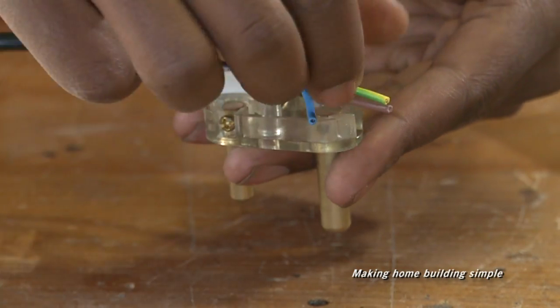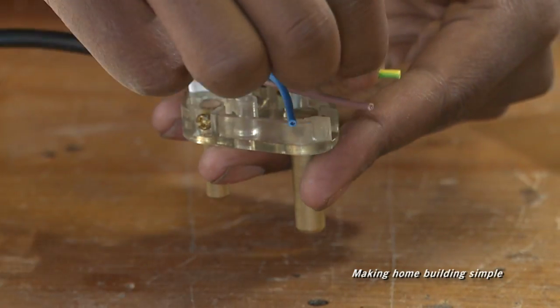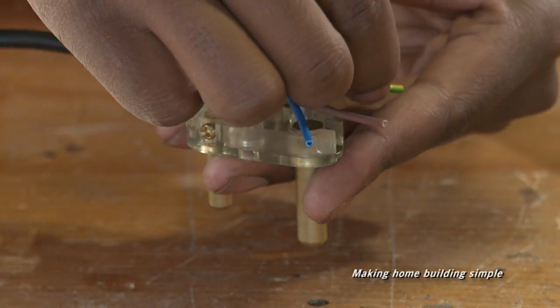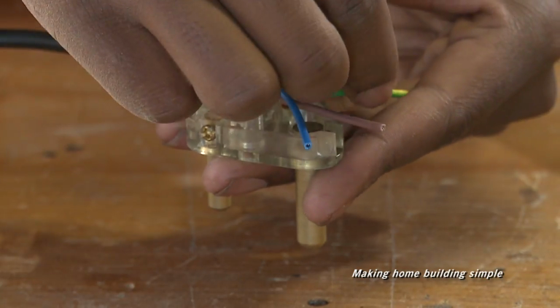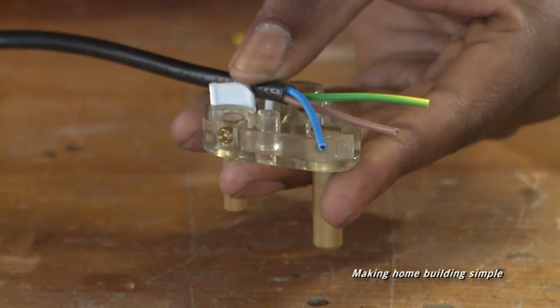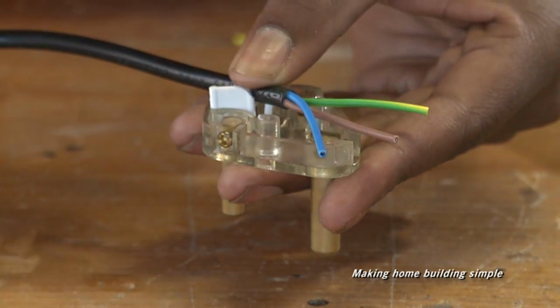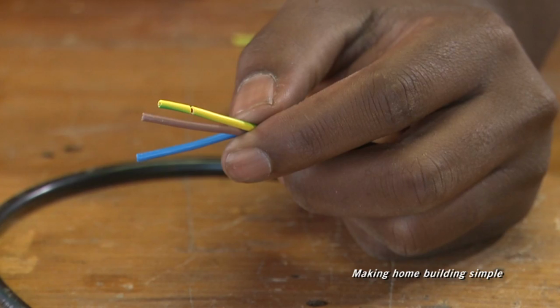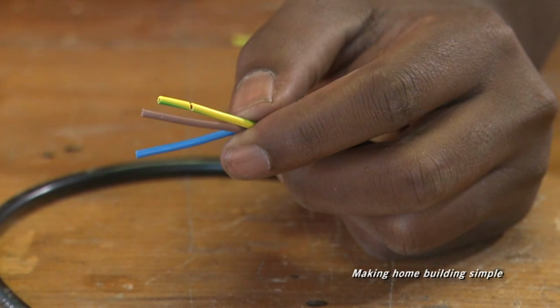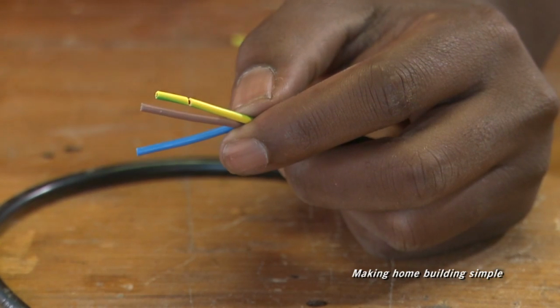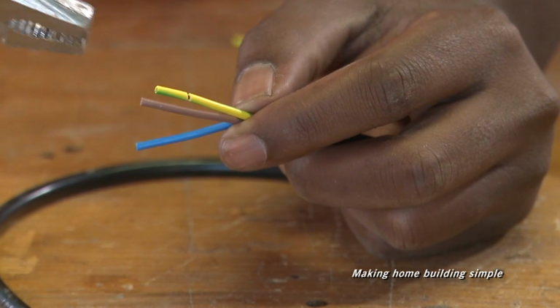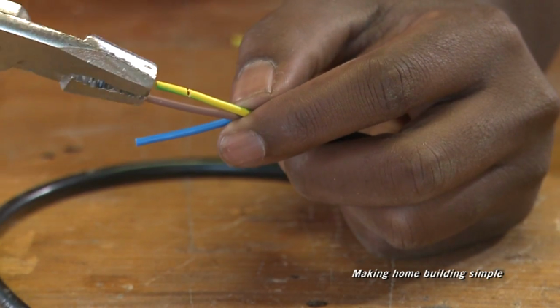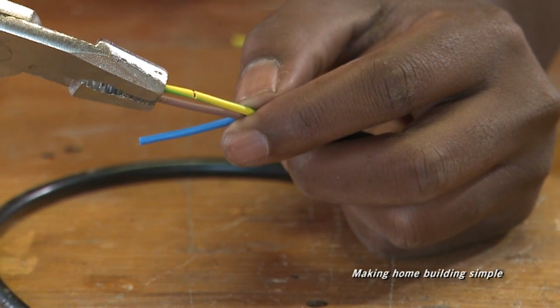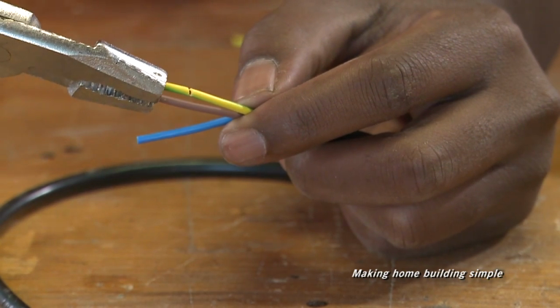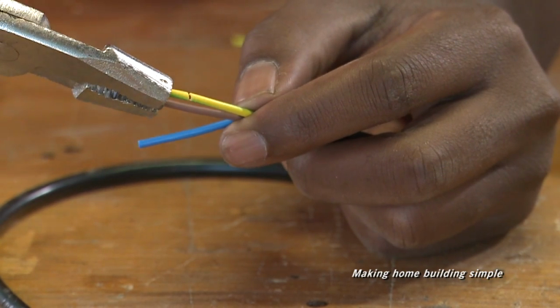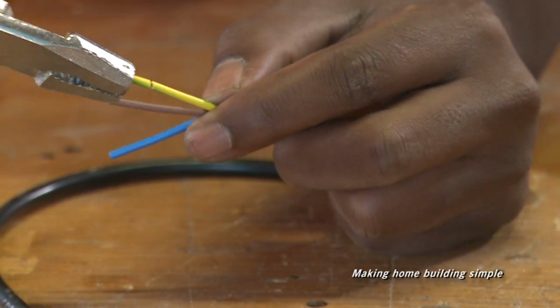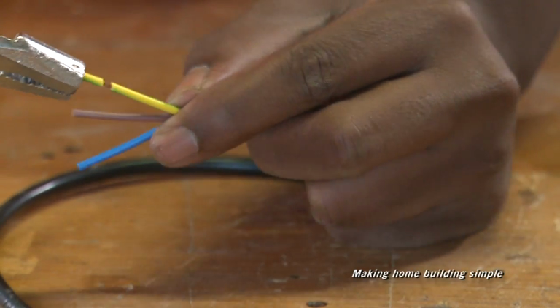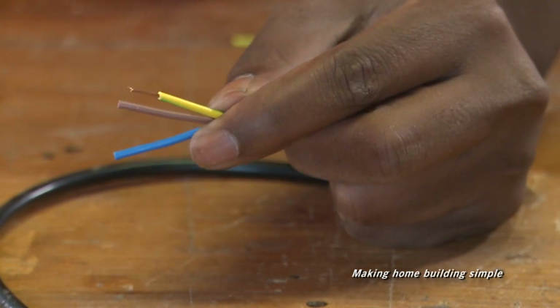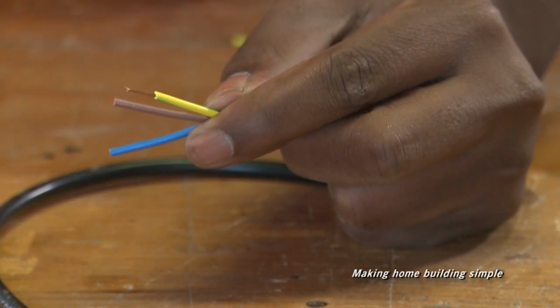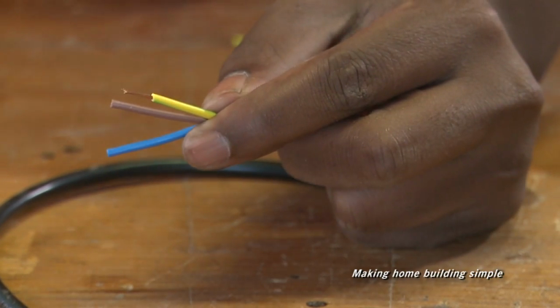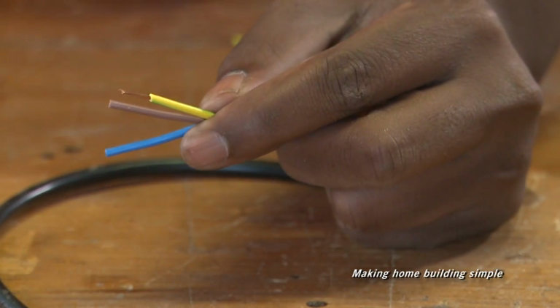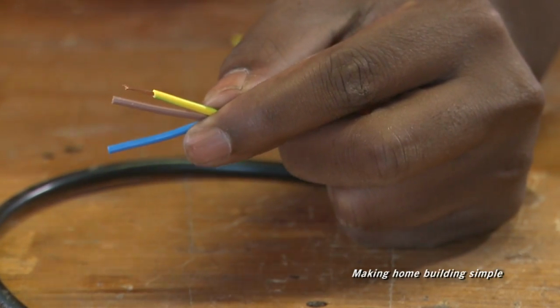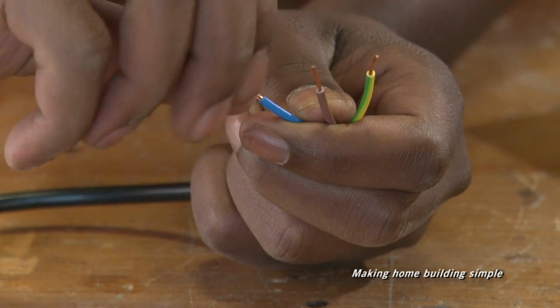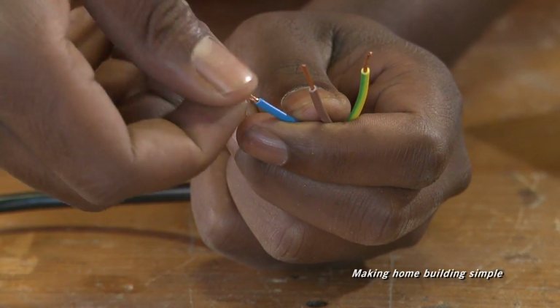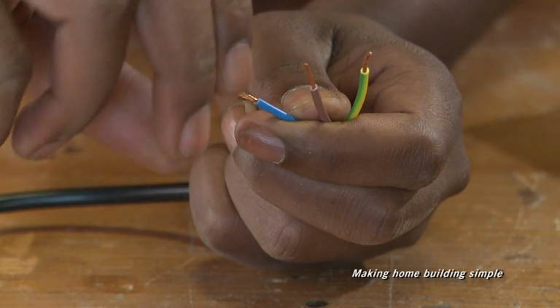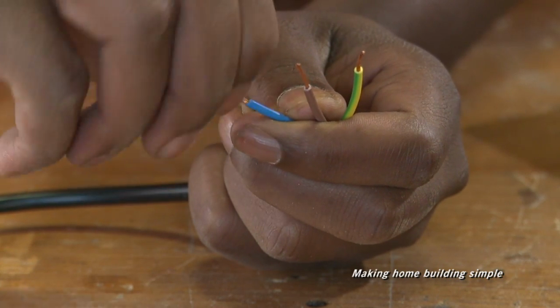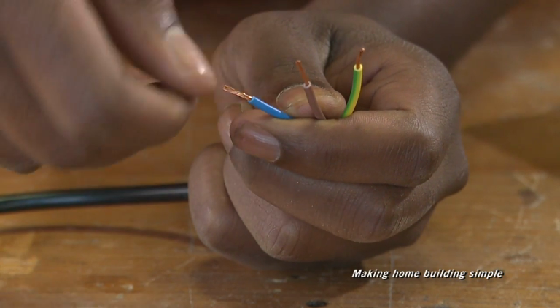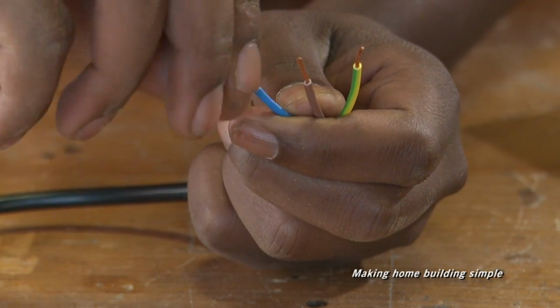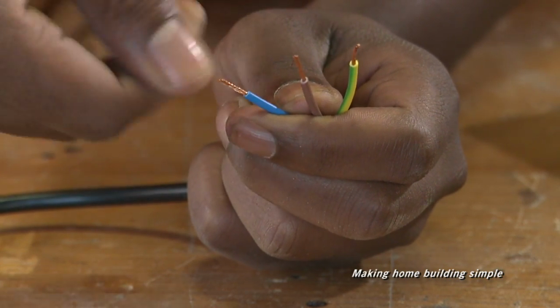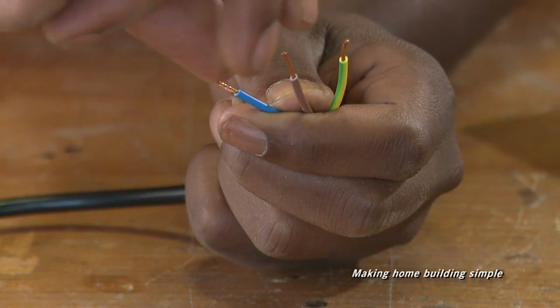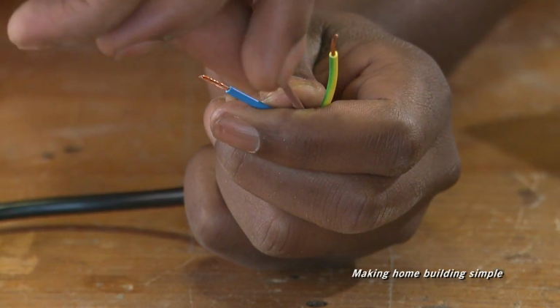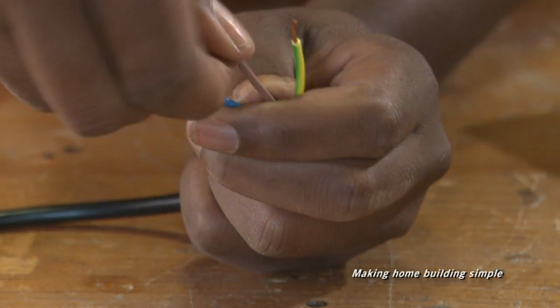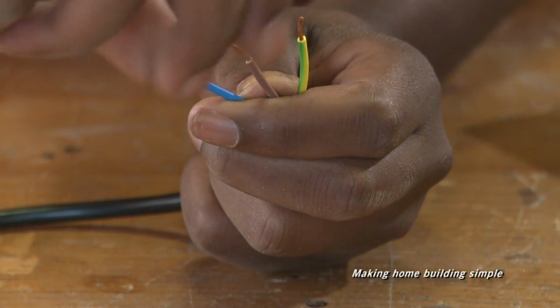Measure the length of the individual wires, mark them and cut them accordingly. Twist each exposed copper wire to make sure that they don't separate when being inserted.